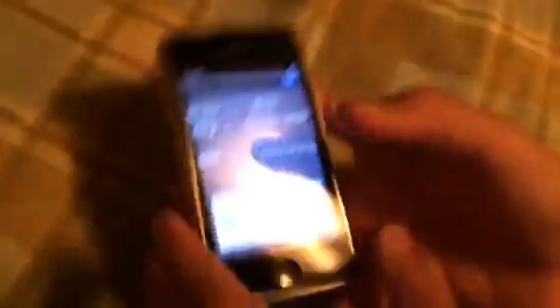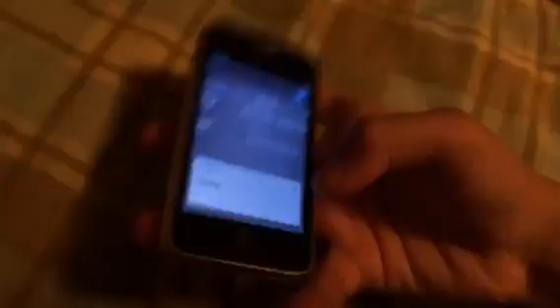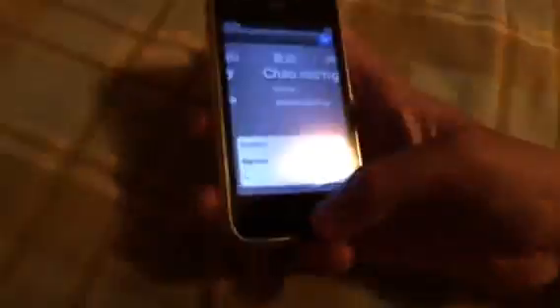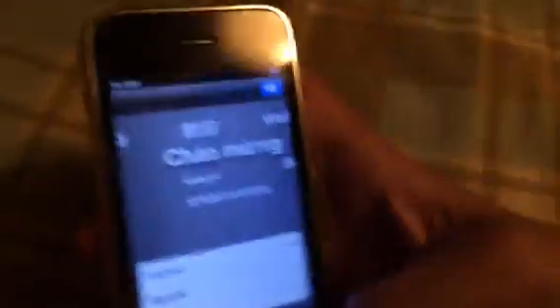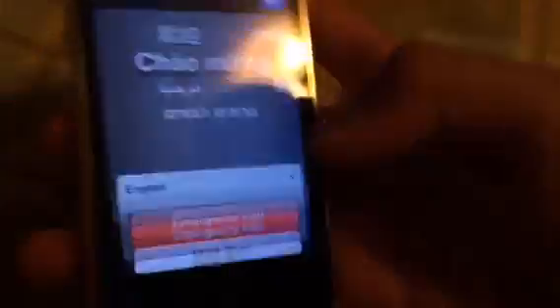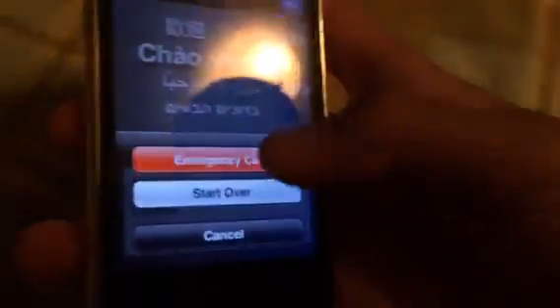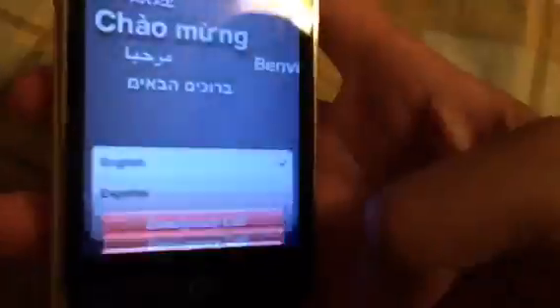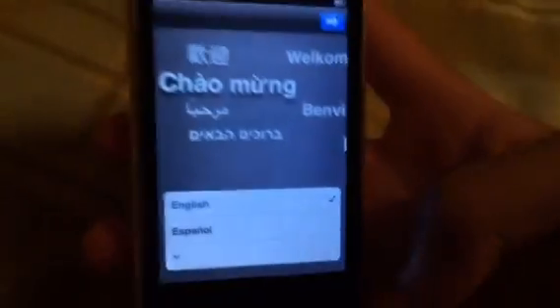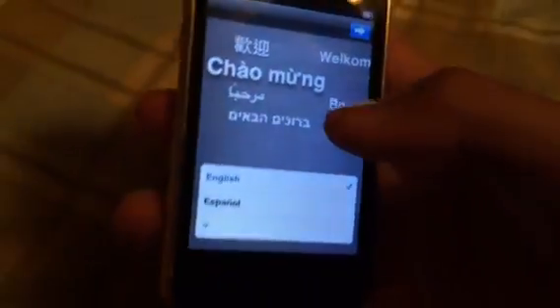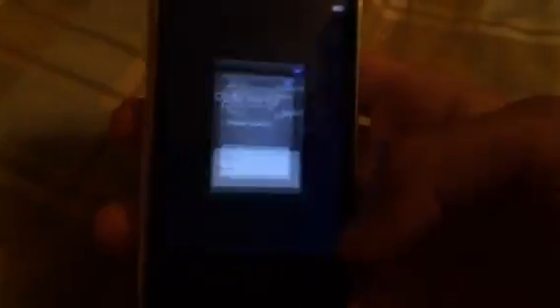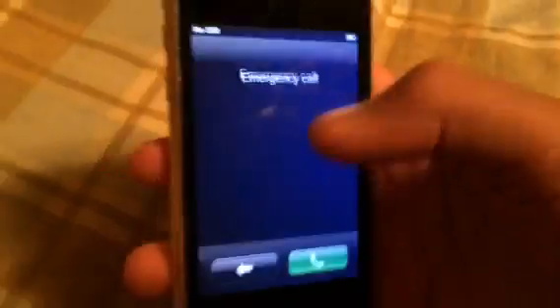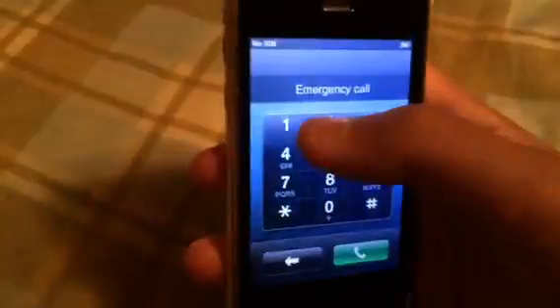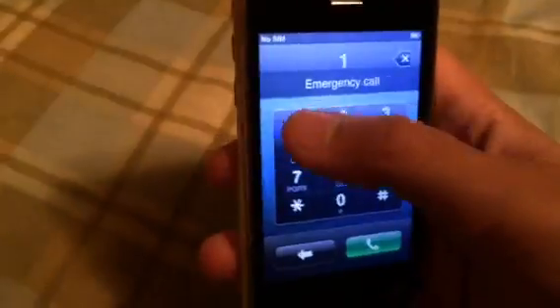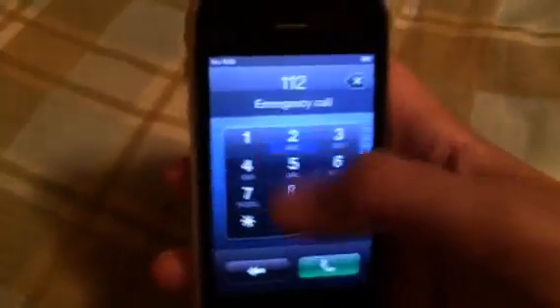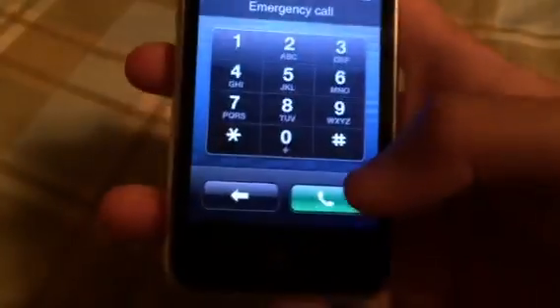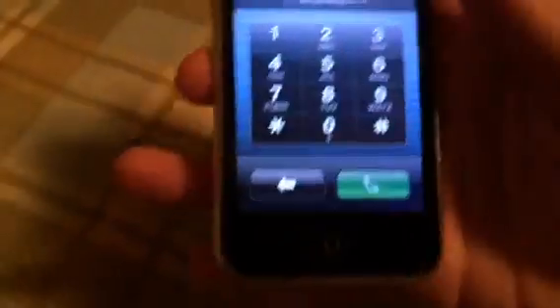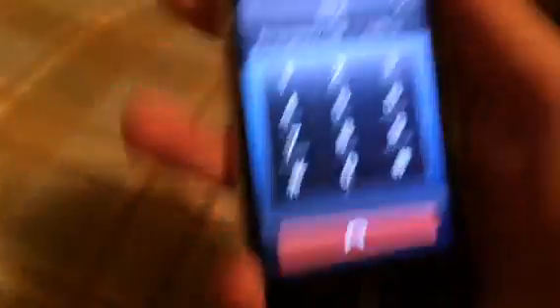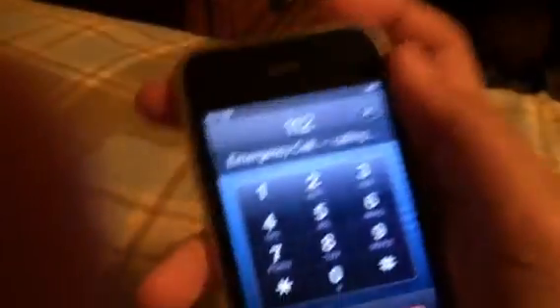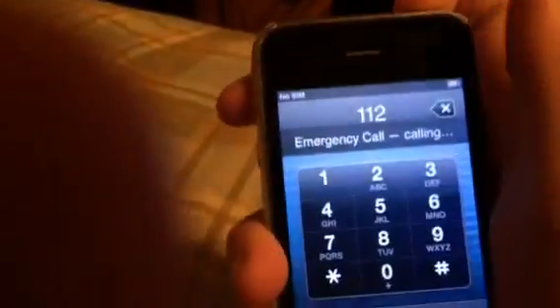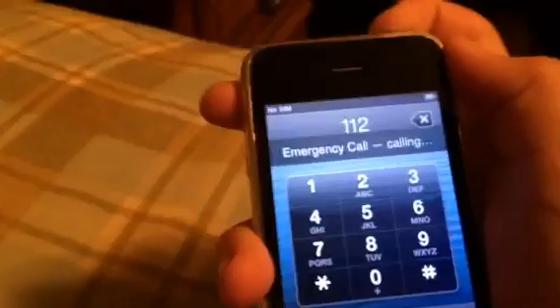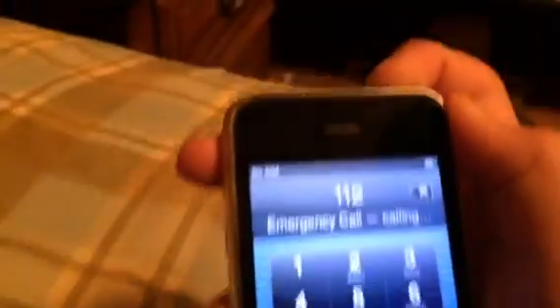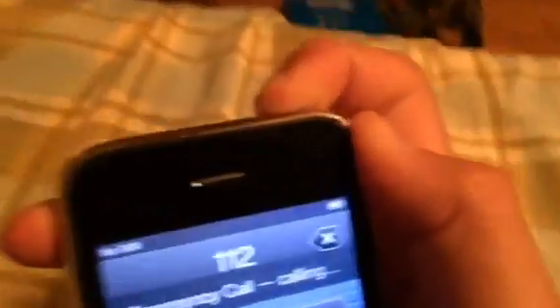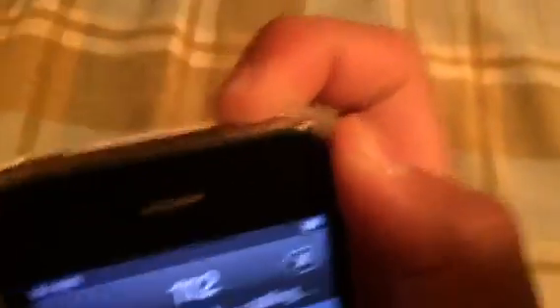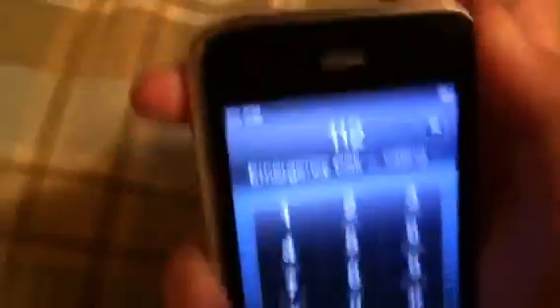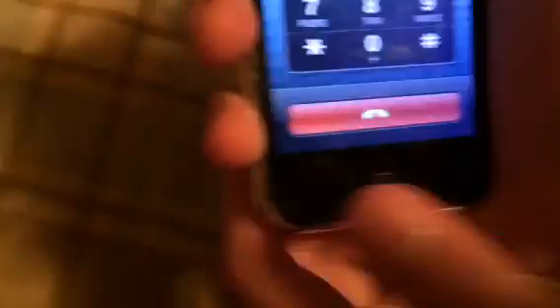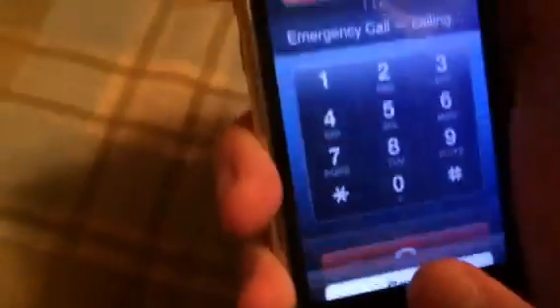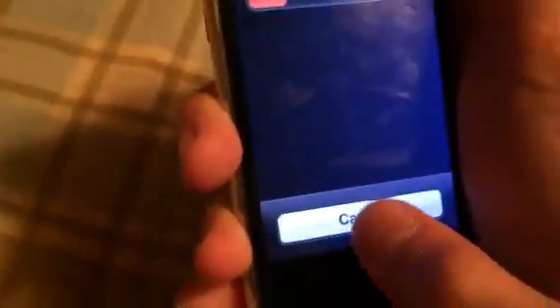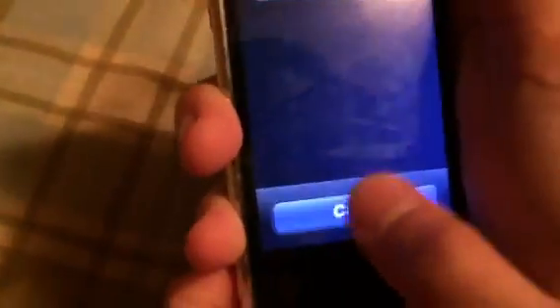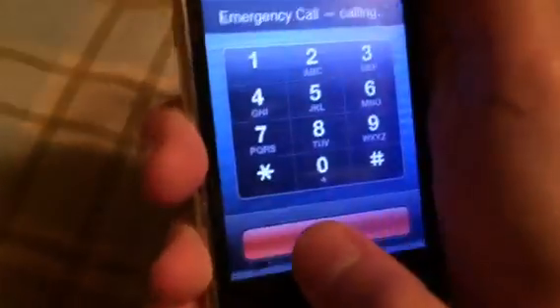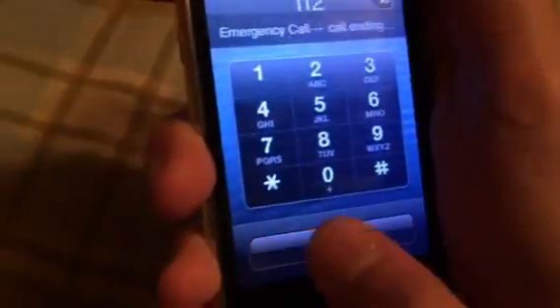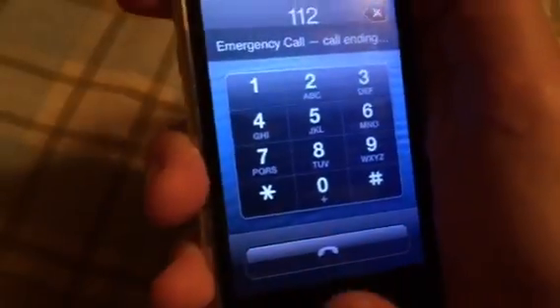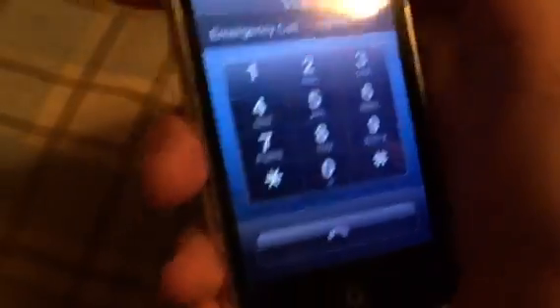So go to the first page, home button, emergency call, and then 112, call, and then hold the power button at the top. Spam cancel and end call.